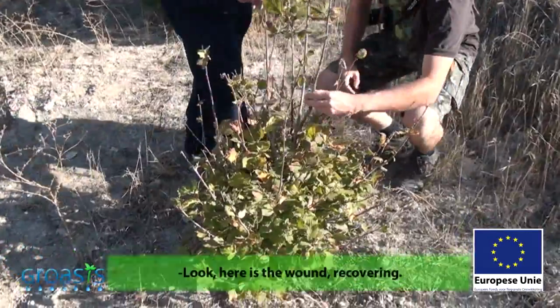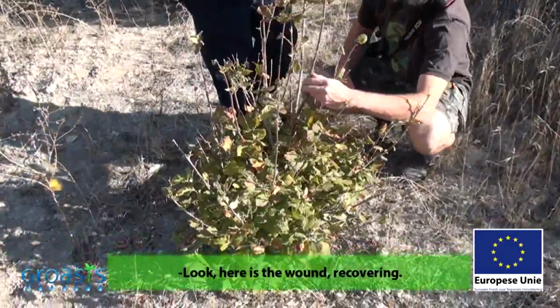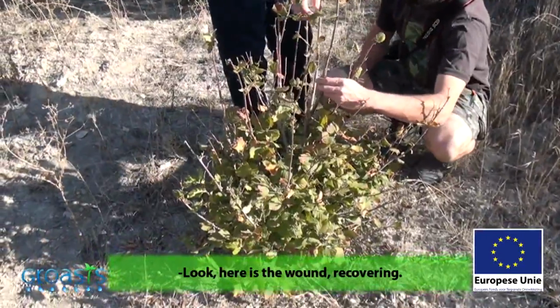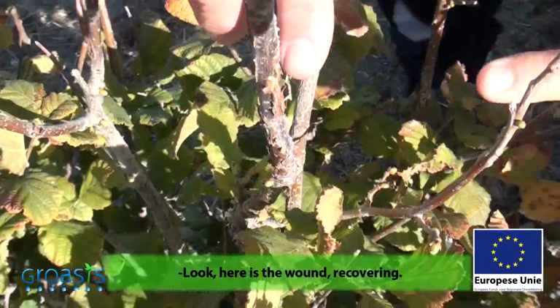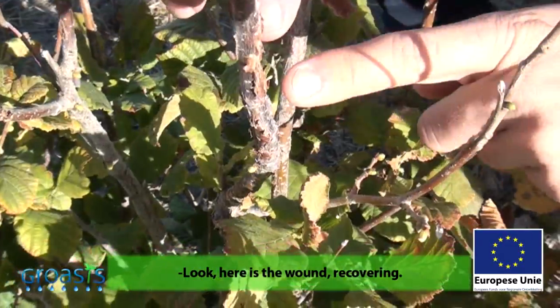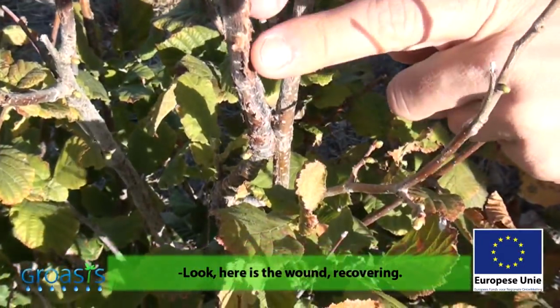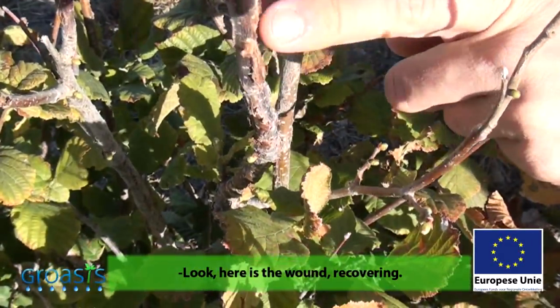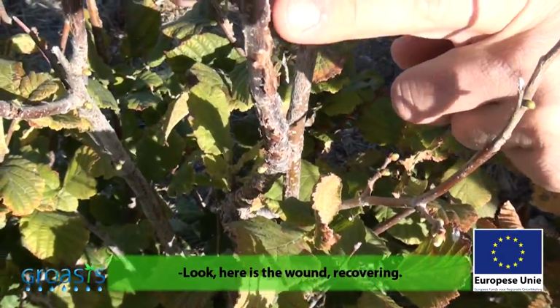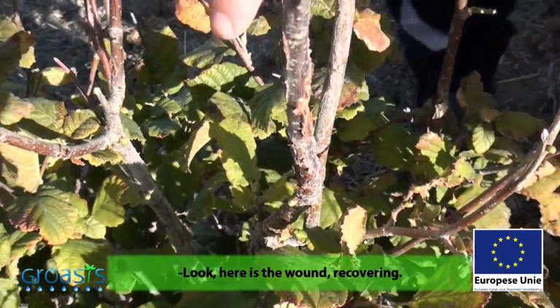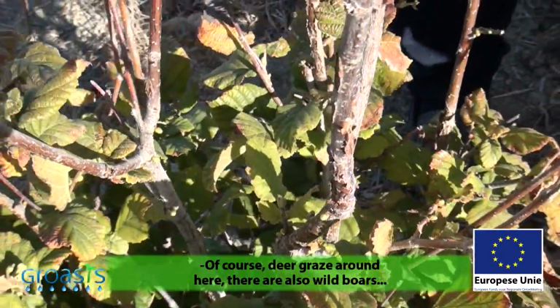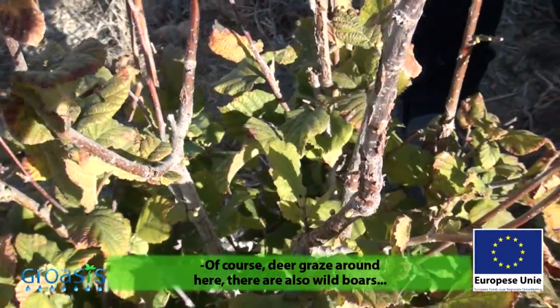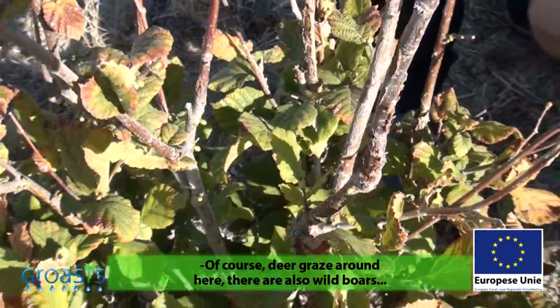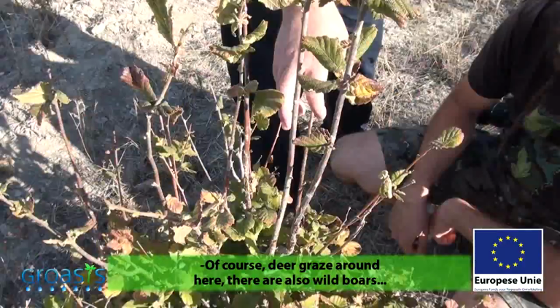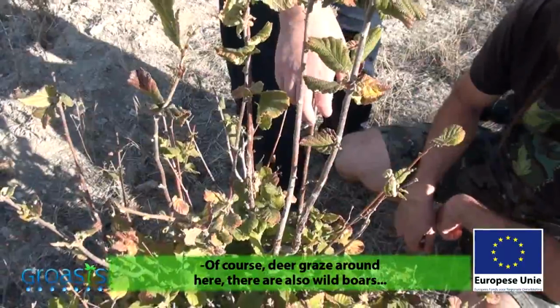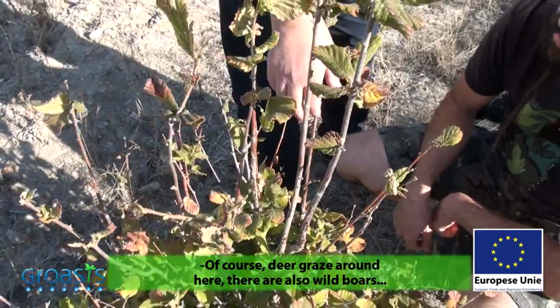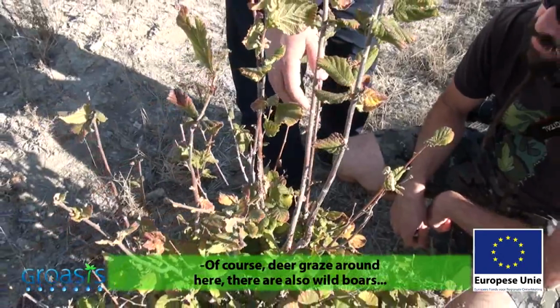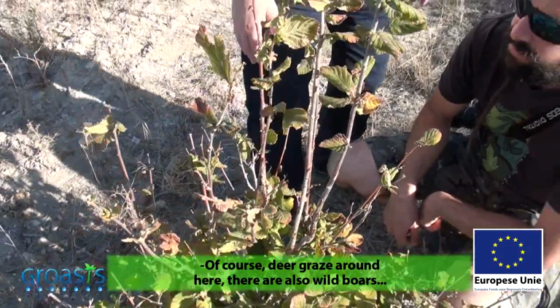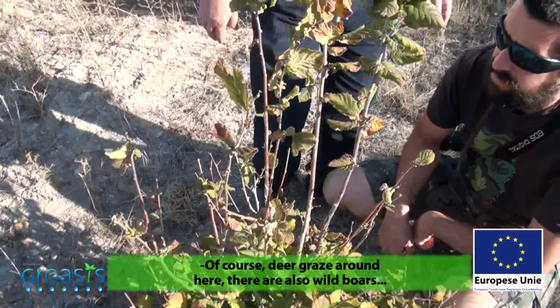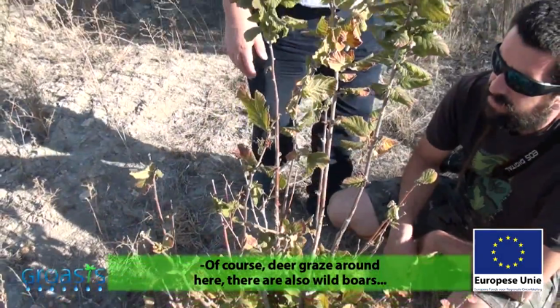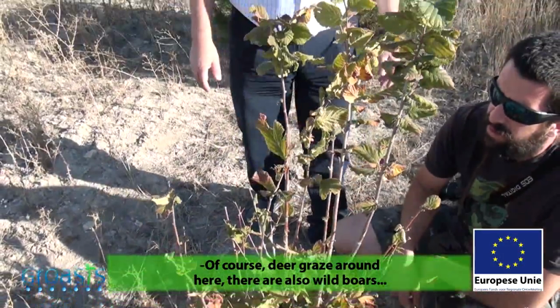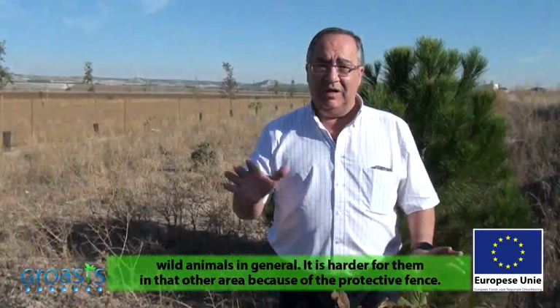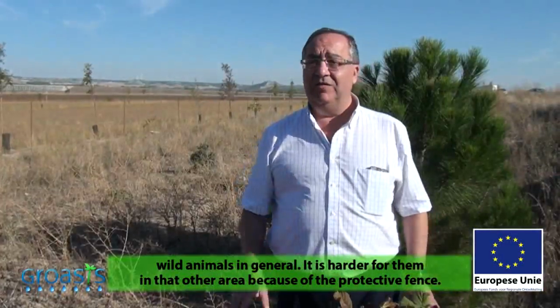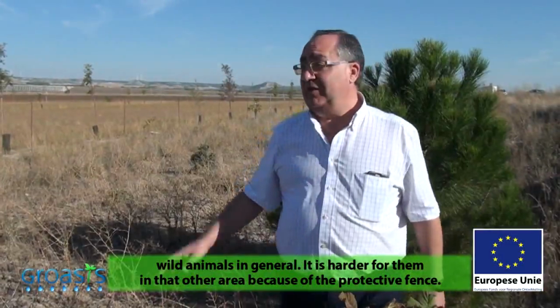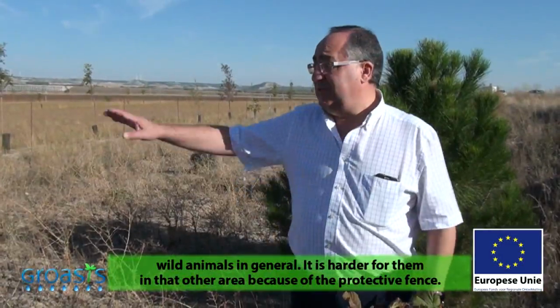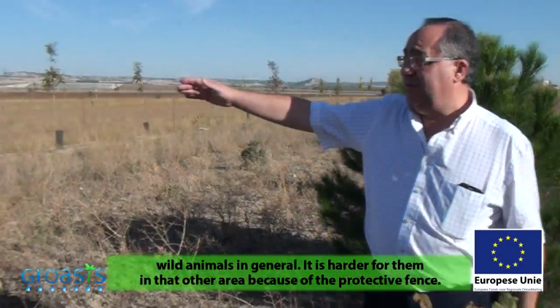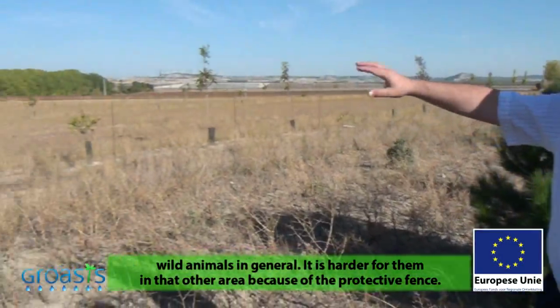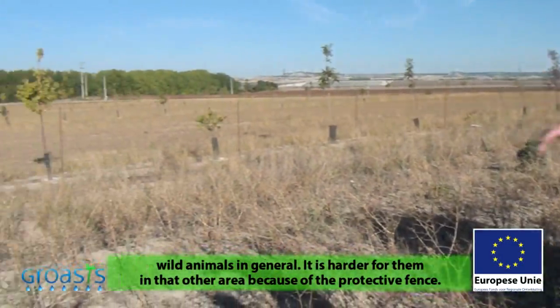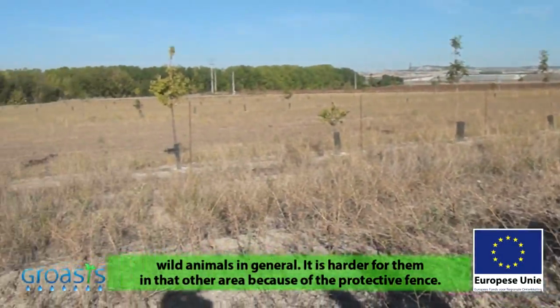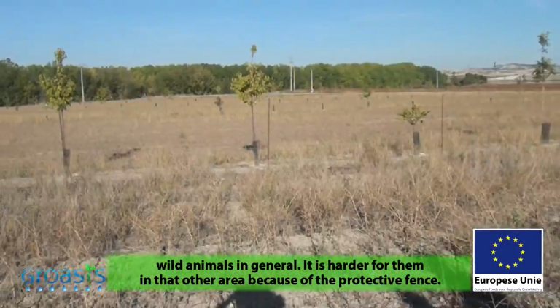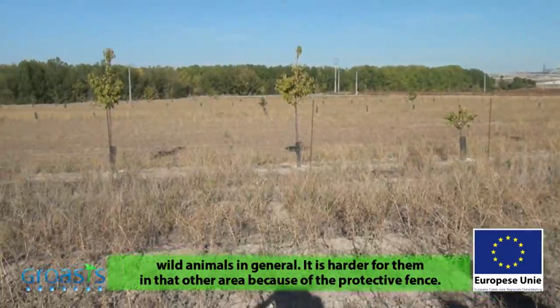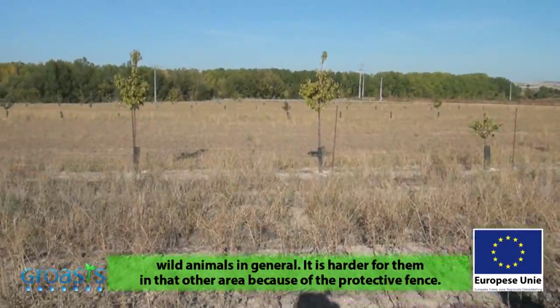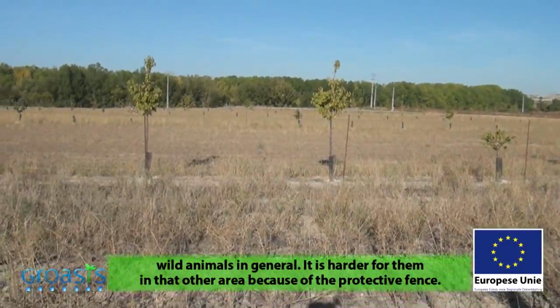Look, here is the wound. They are removing the bark. There are also other animals — there is generally fauna. So when there is the protection valley, it costs more for the animals to damage the plants.